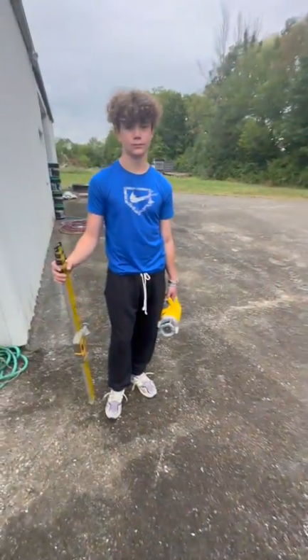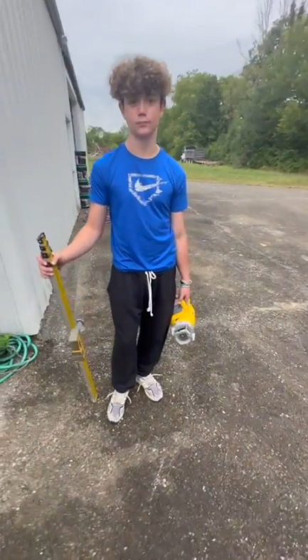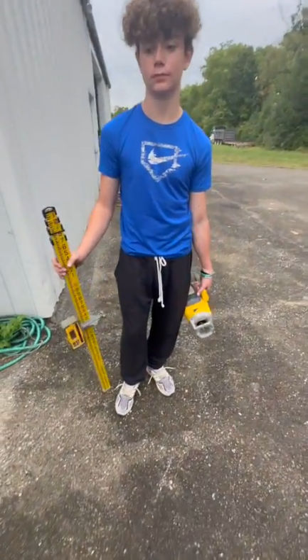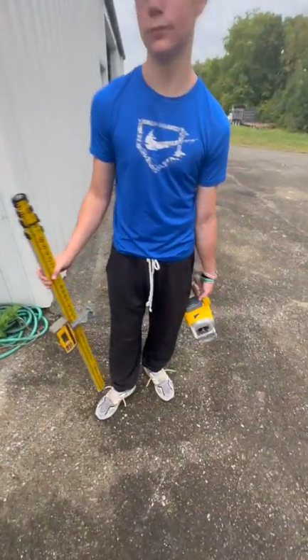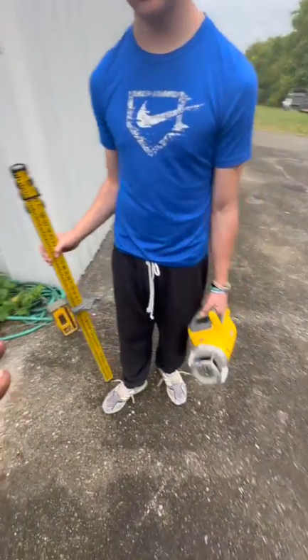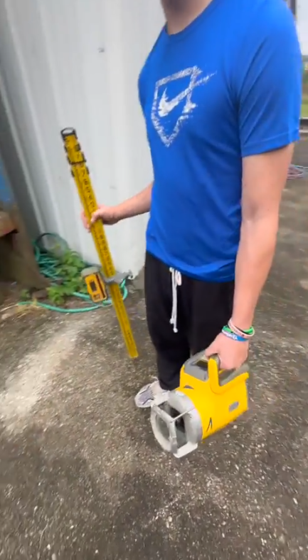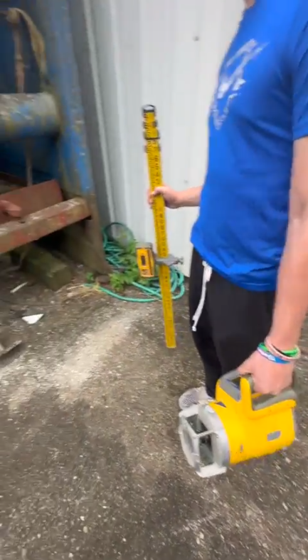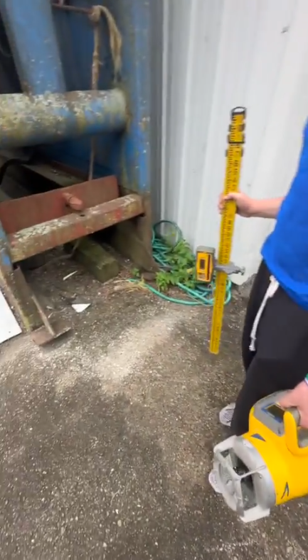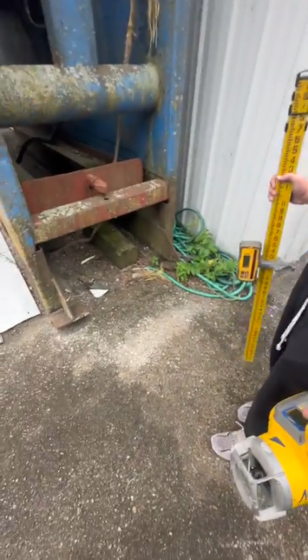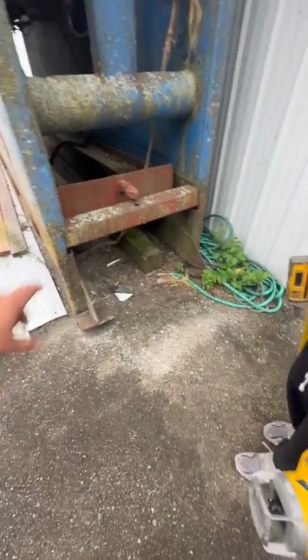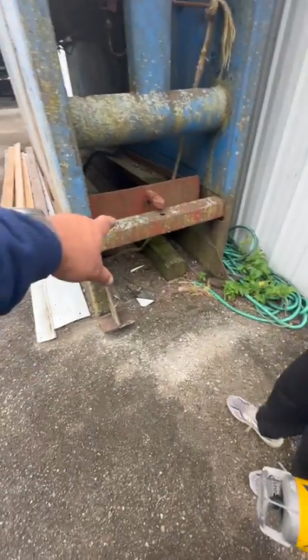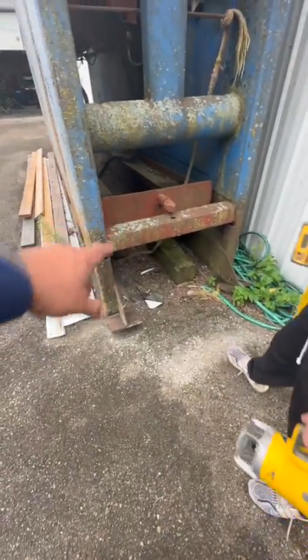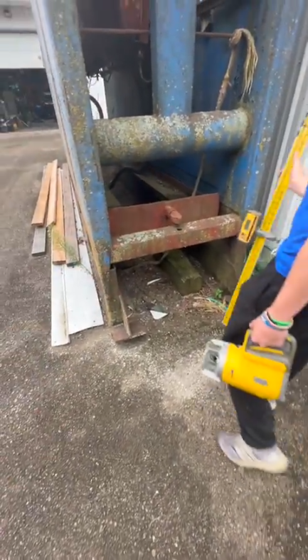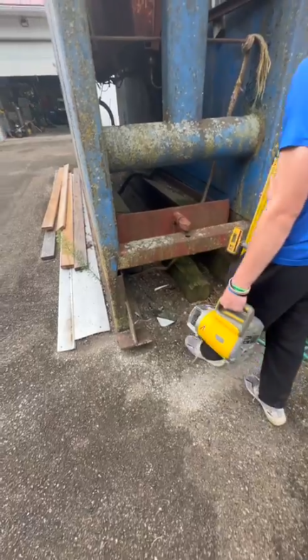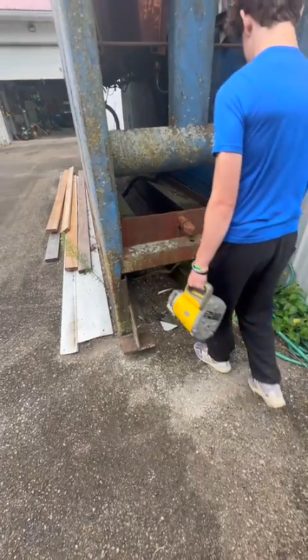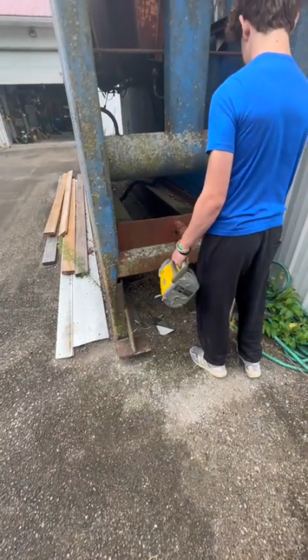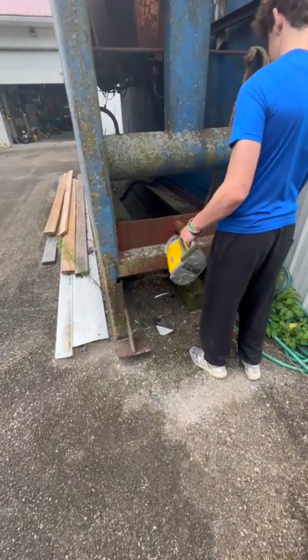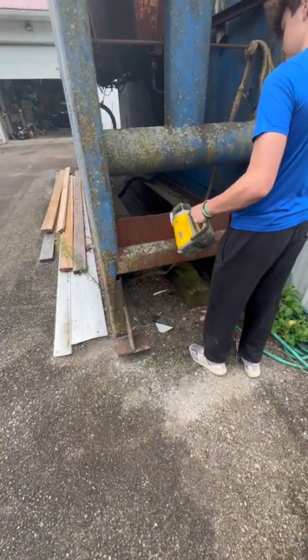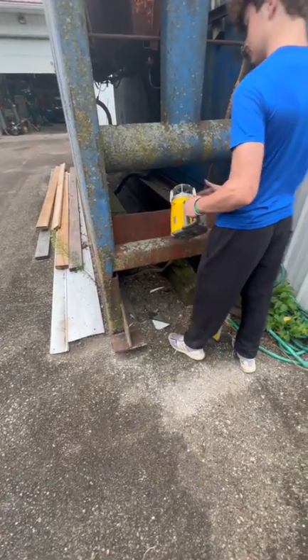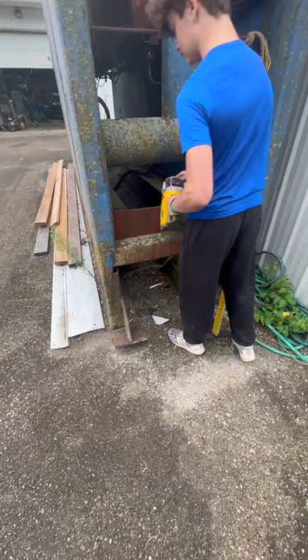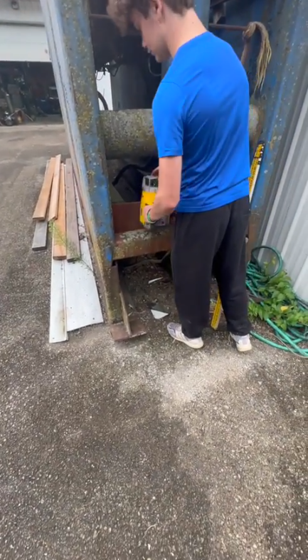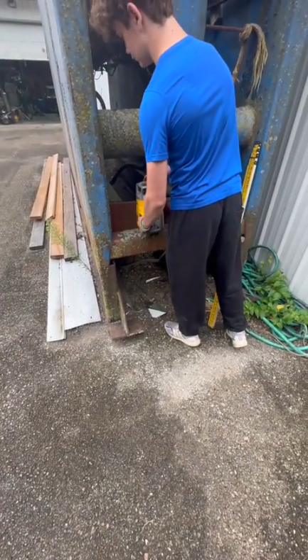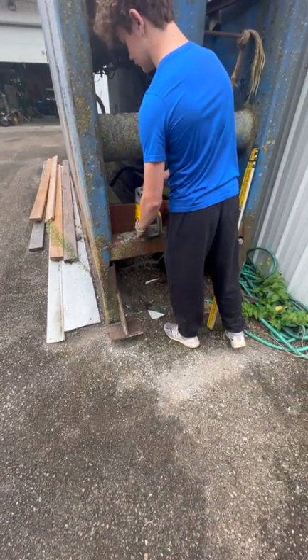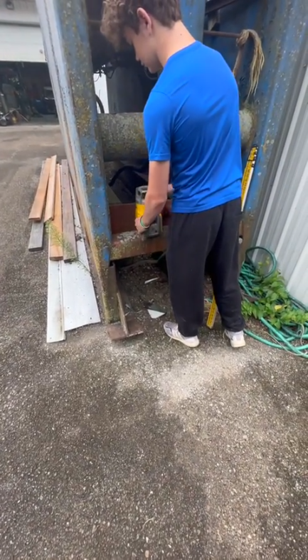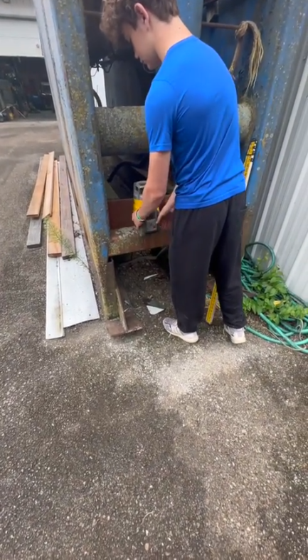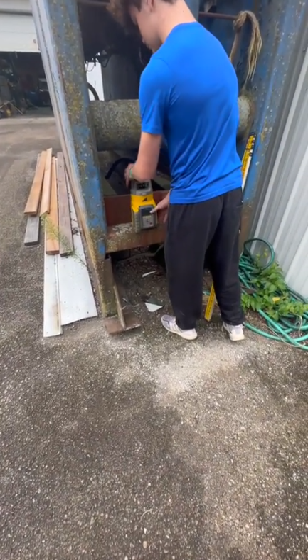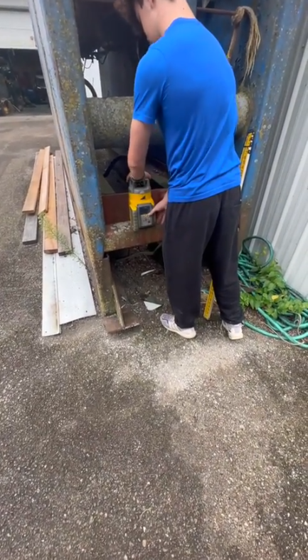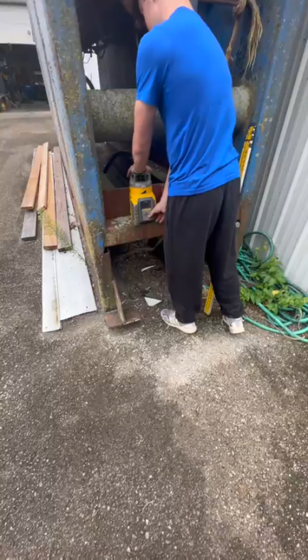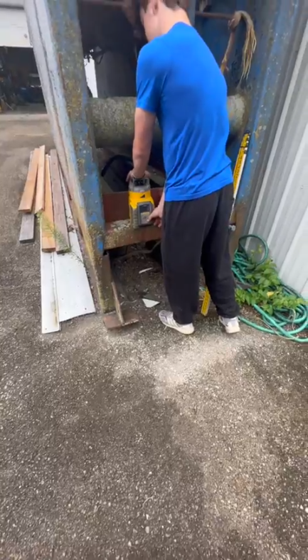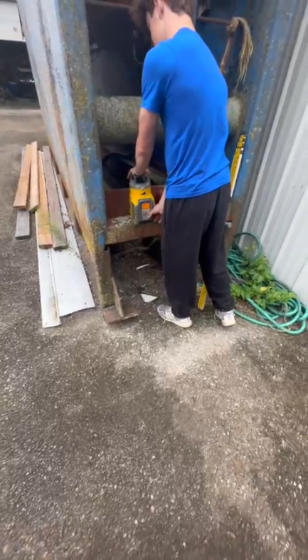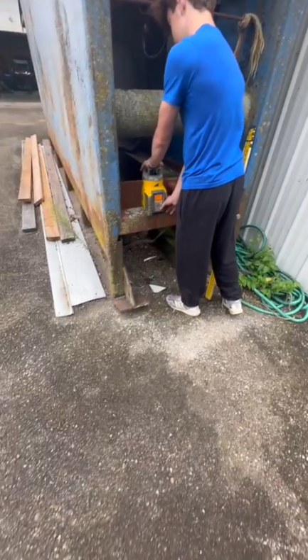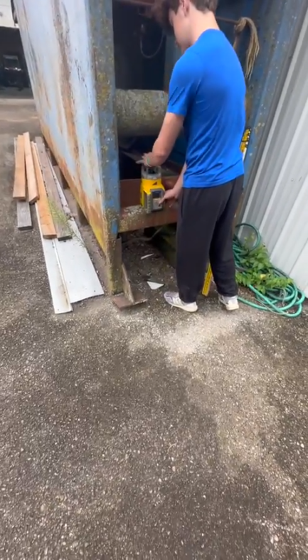All right, Joey, let's set the laser up and learn about lasers a little bit. Go ahead and set it over here on the box. Normally I have a tripod, but this is too simple. Go ahead and turn that thing on and check it to make sure it's zero, okay?